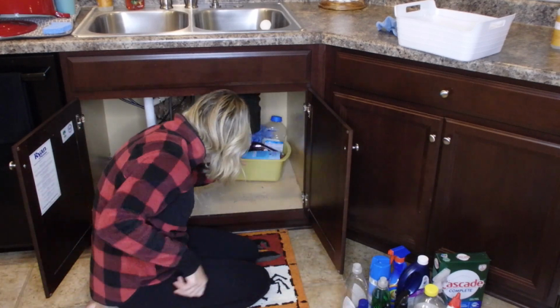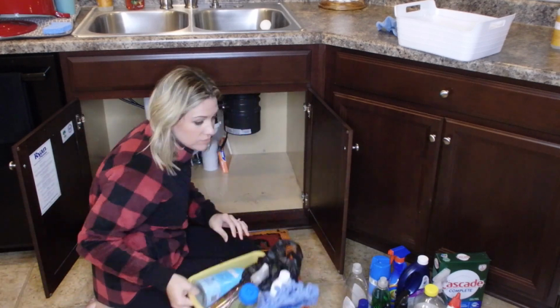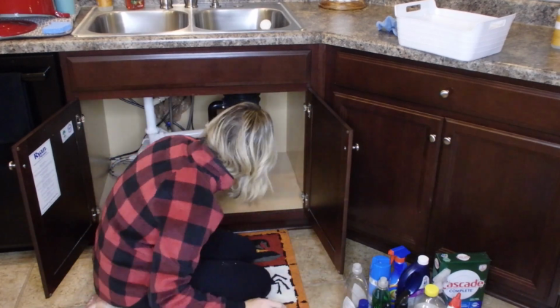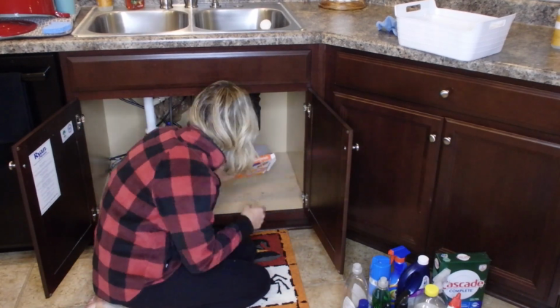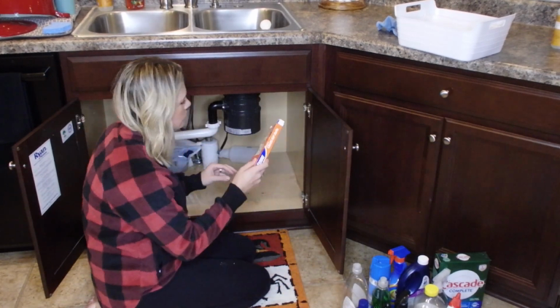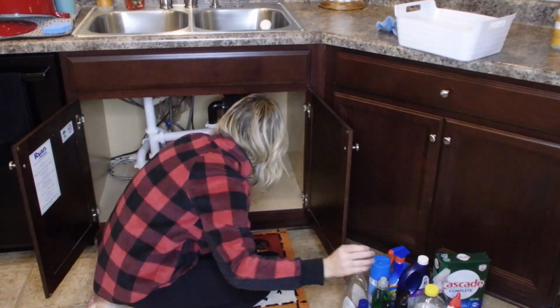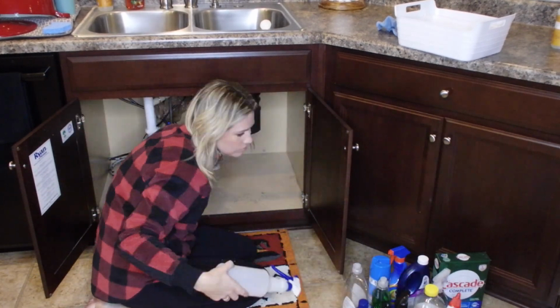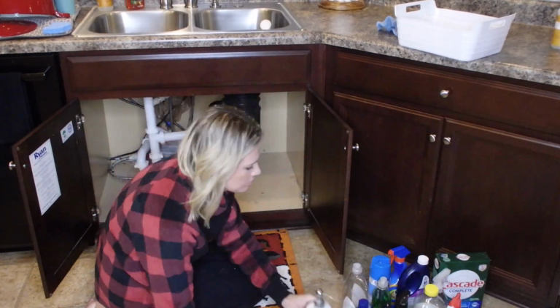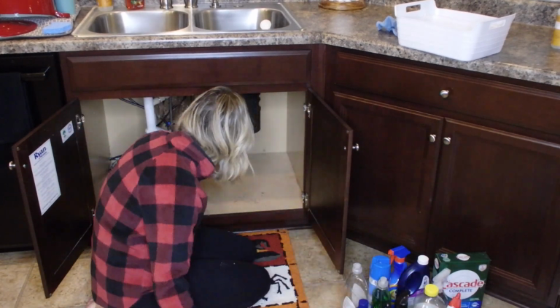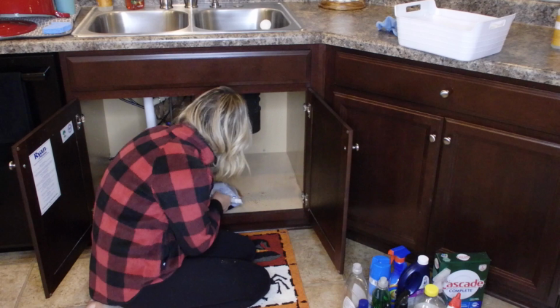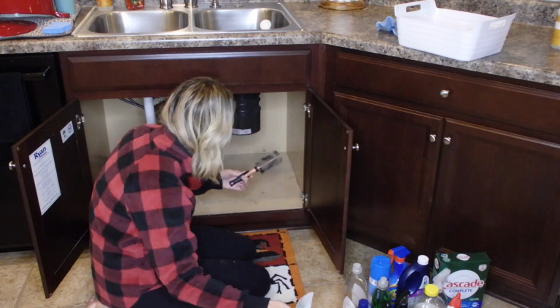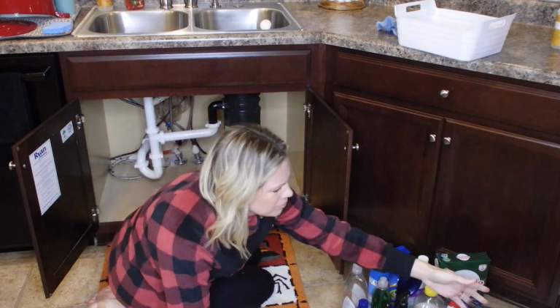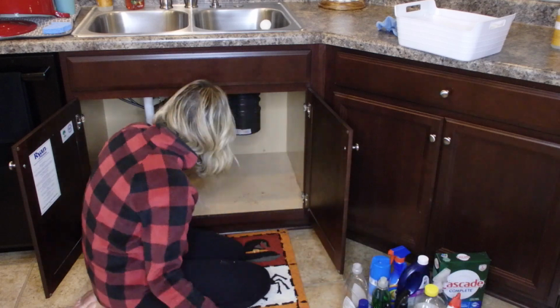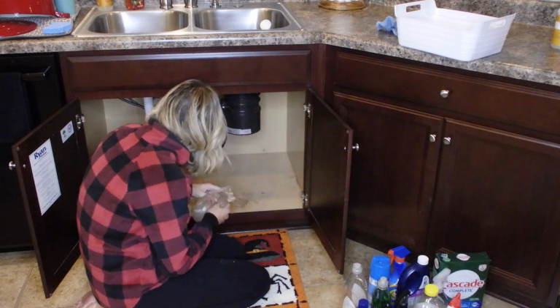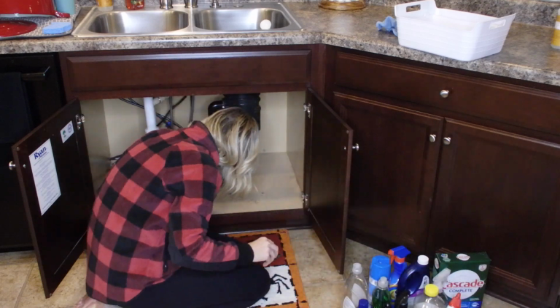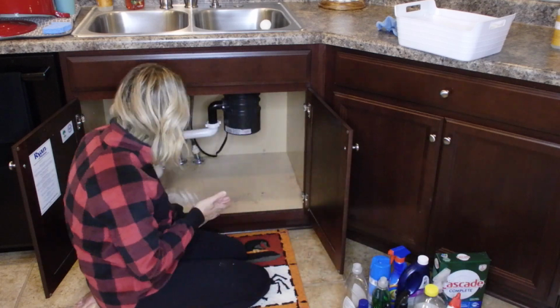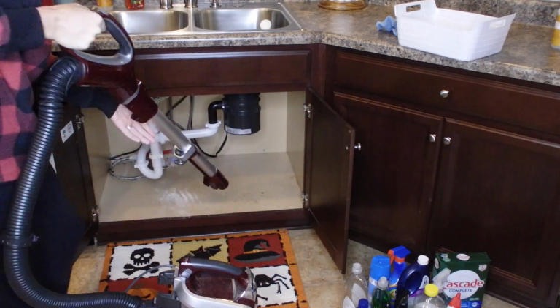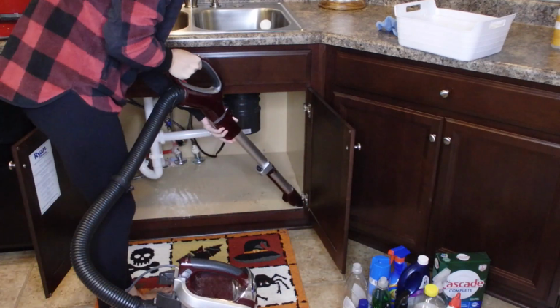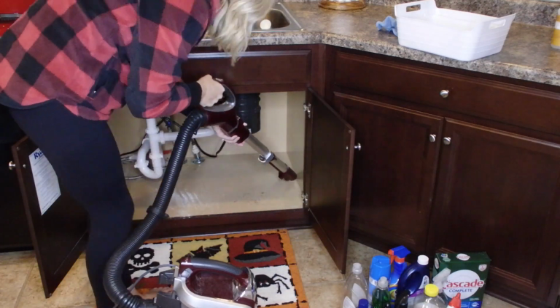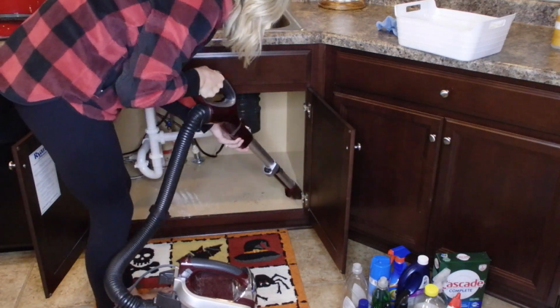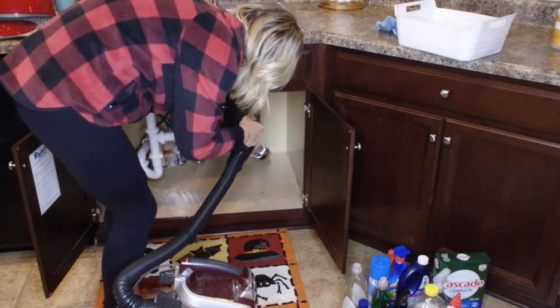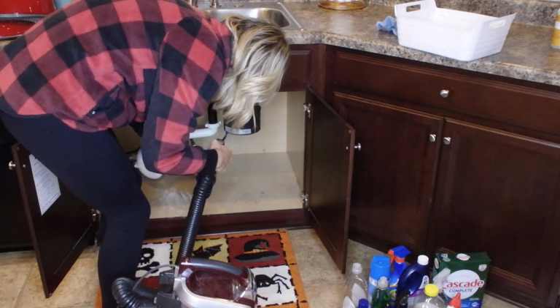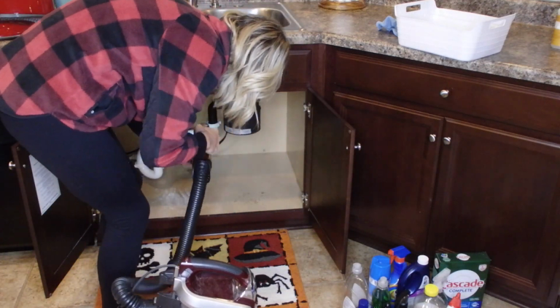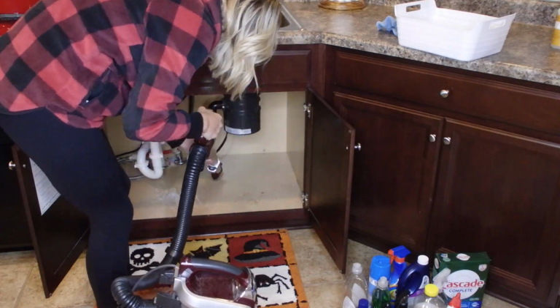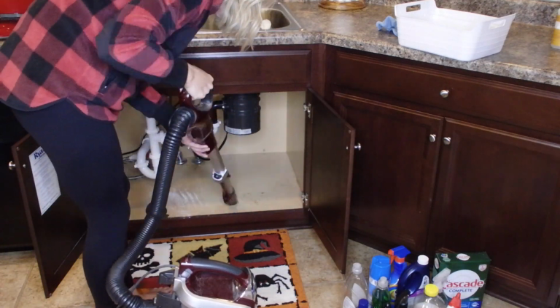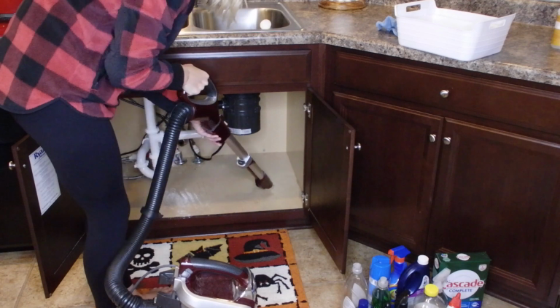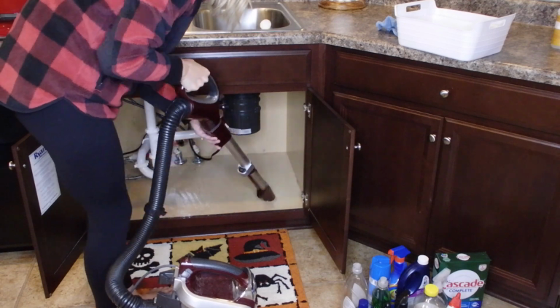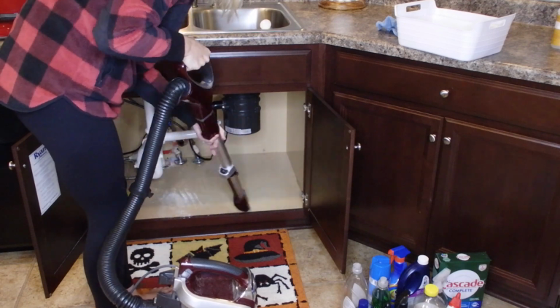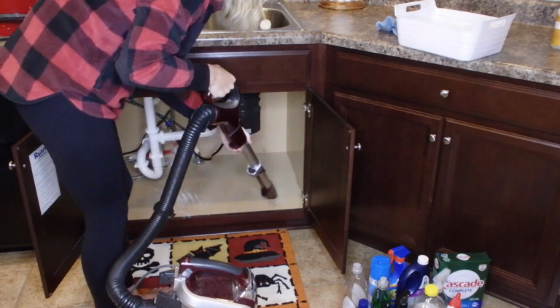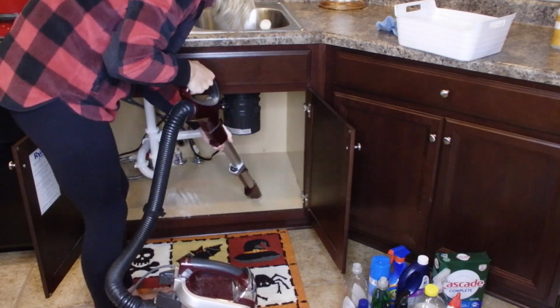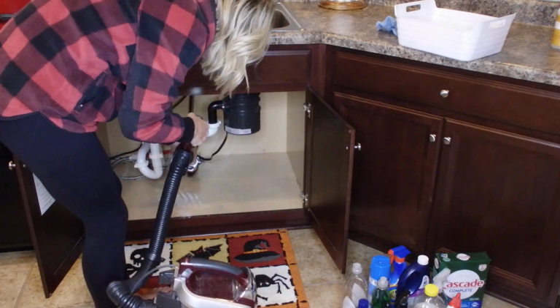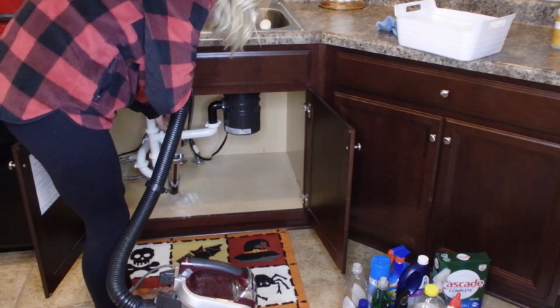When I'm reorganizing, I like there to be a little space between stuff so it looks clean, neat, and organized. Then I moved on to under my sink cabinet.